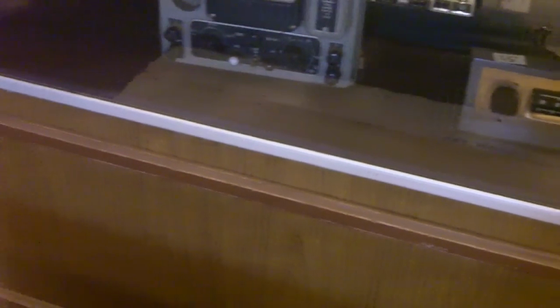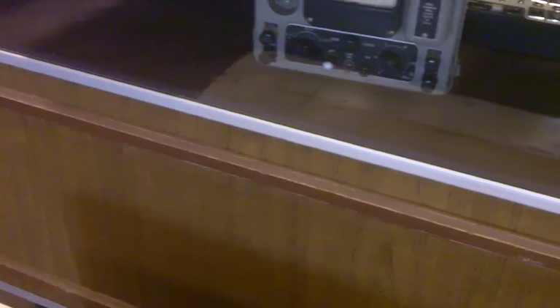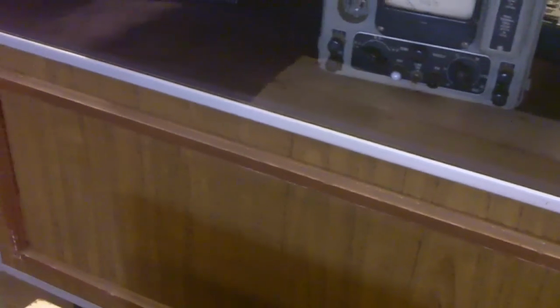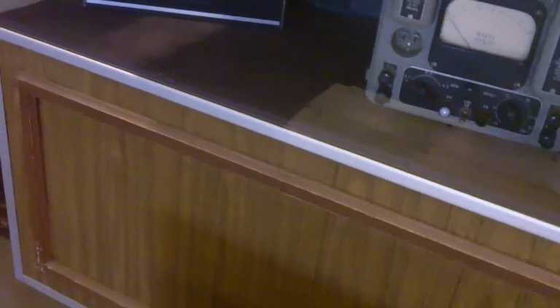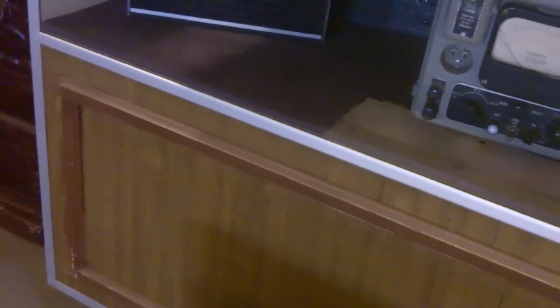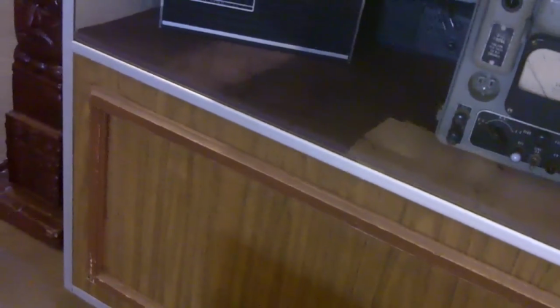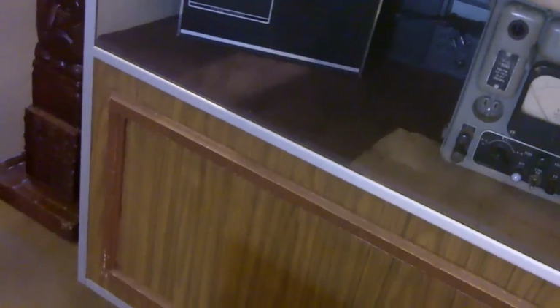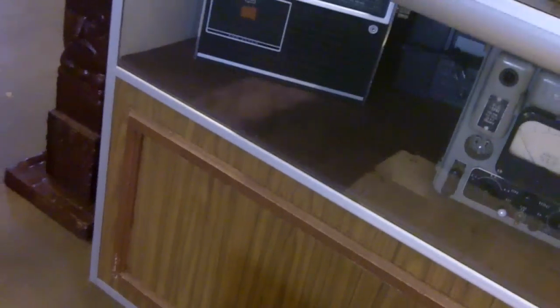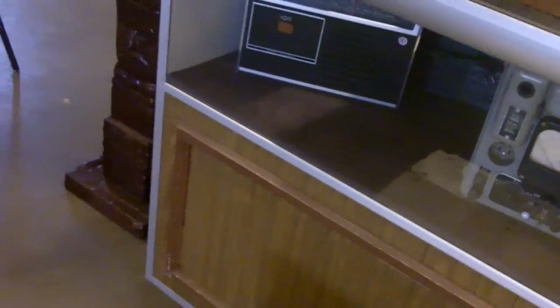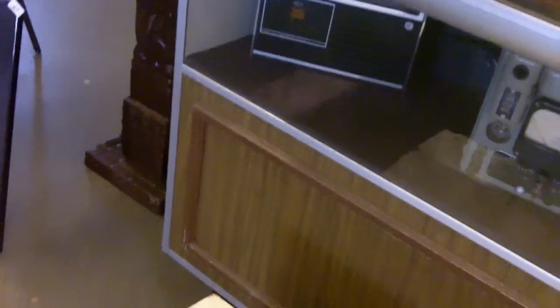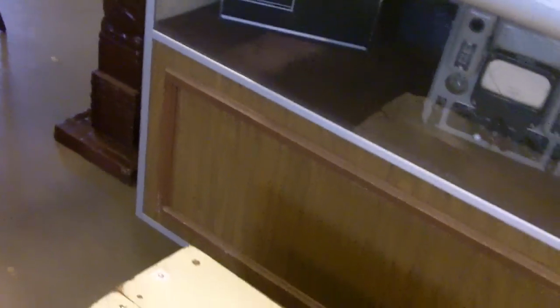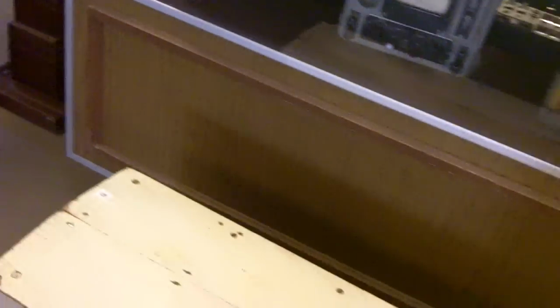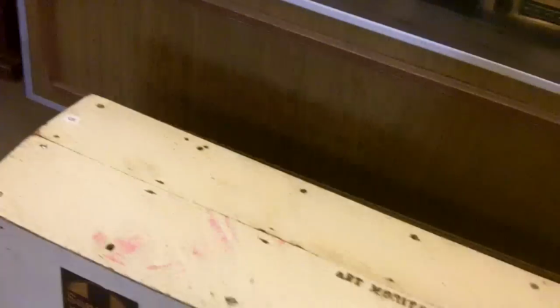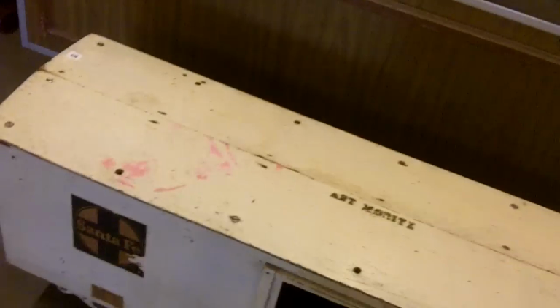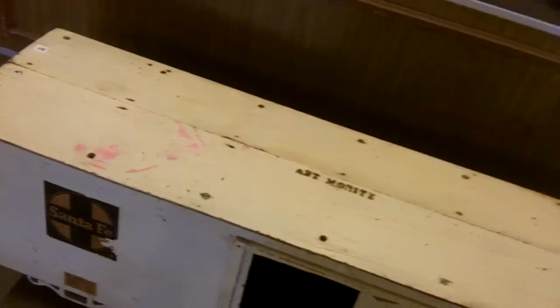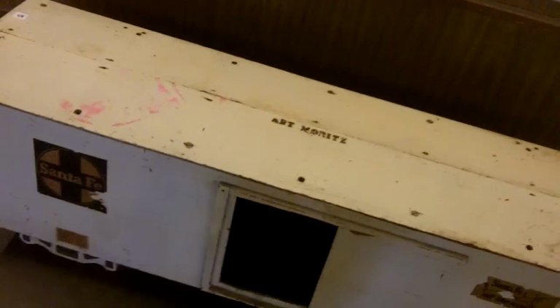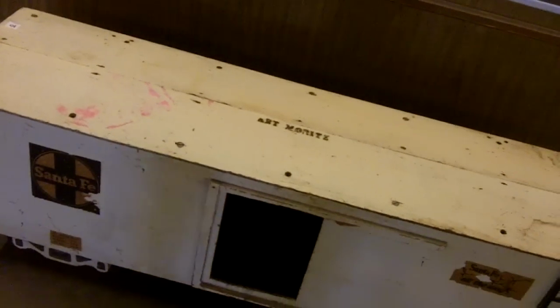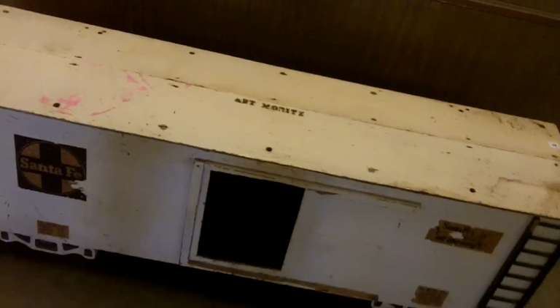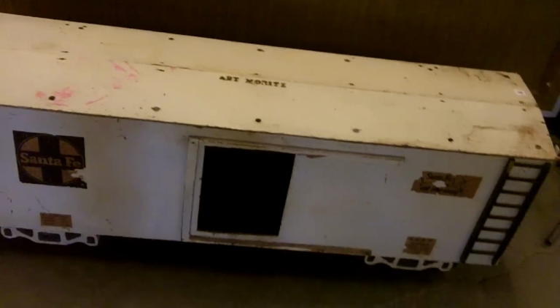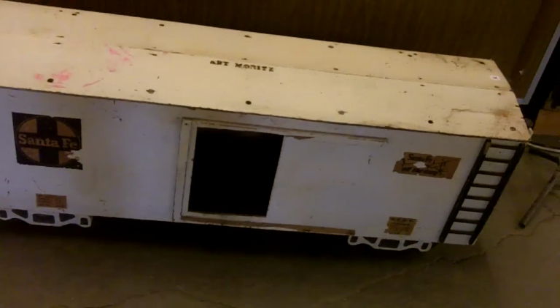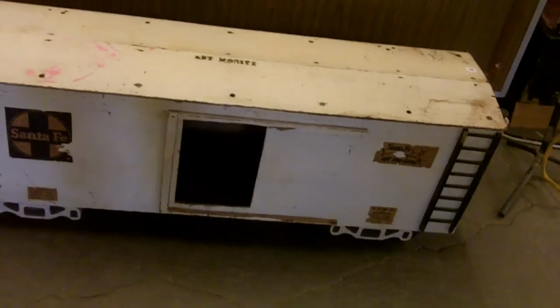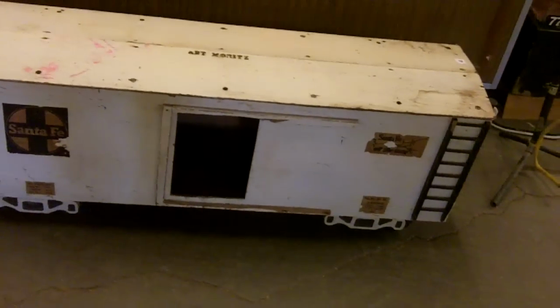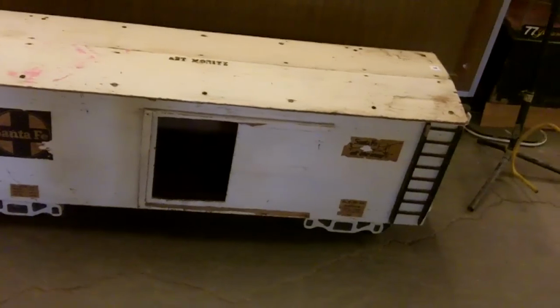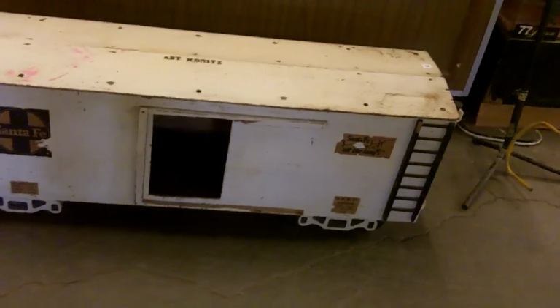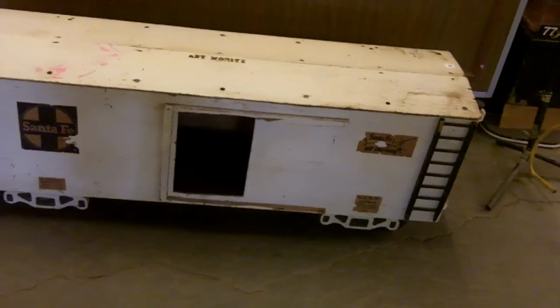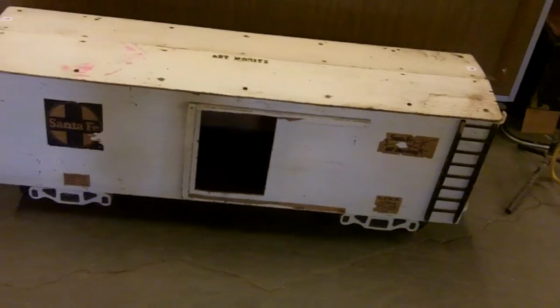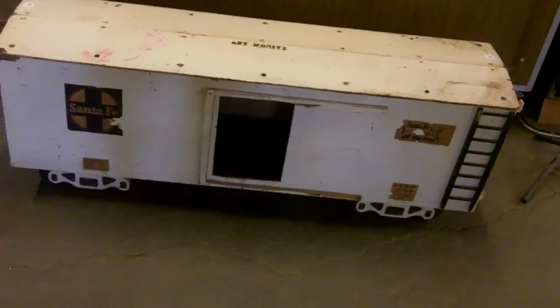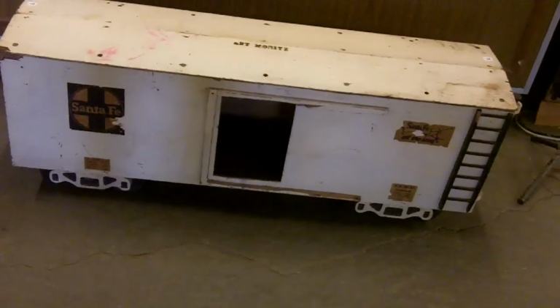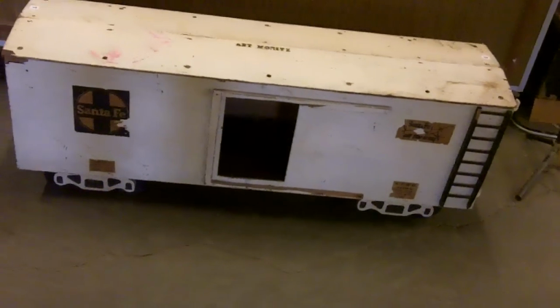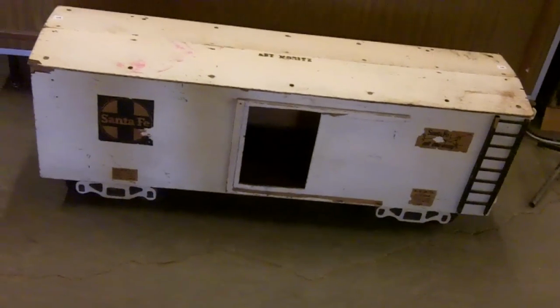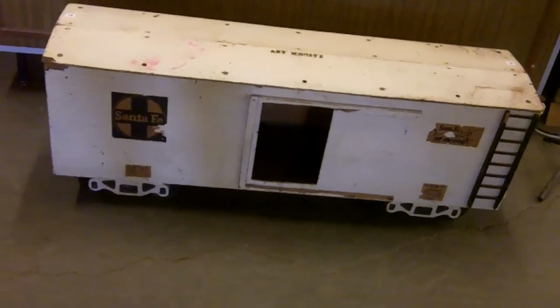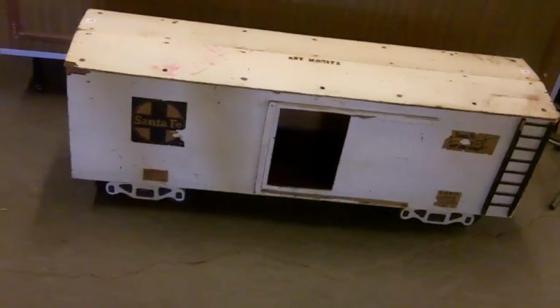Radios — cool stuff, look at that. Somebody knew what they were doing there. Big Santa Fe box car.